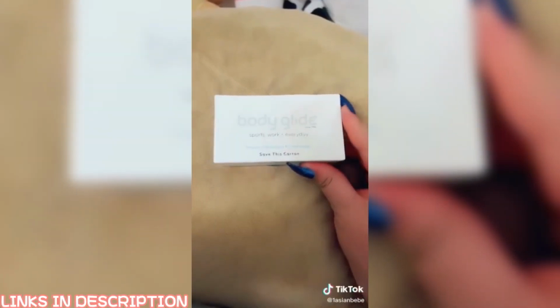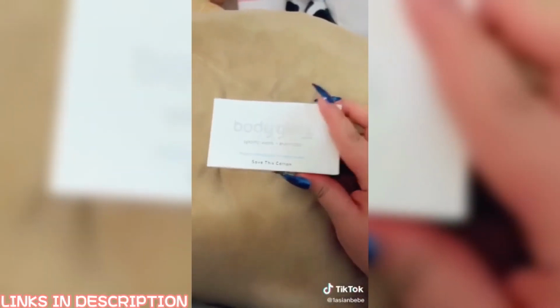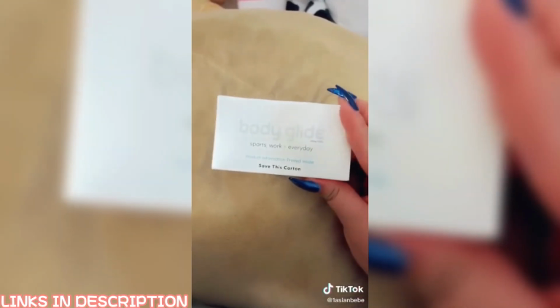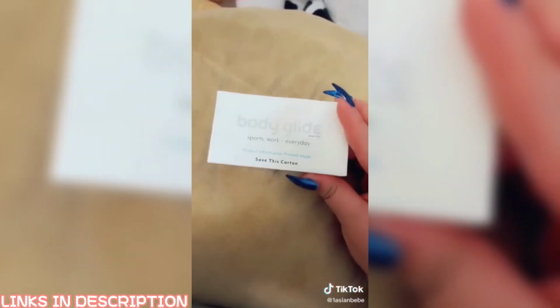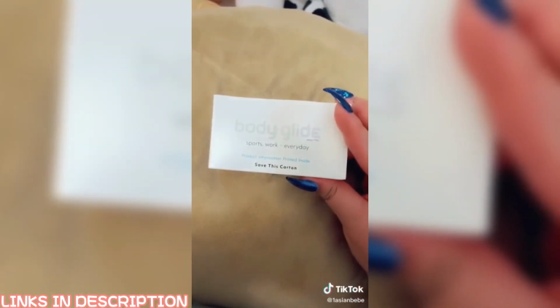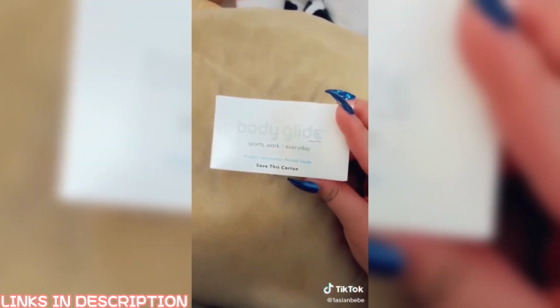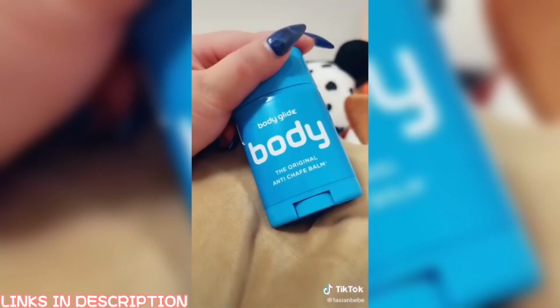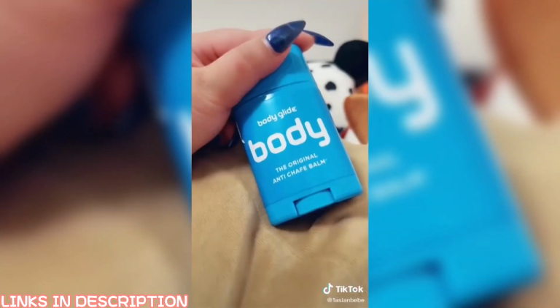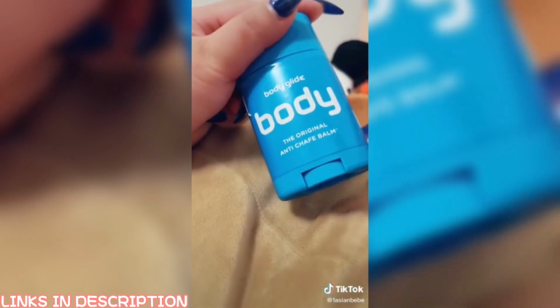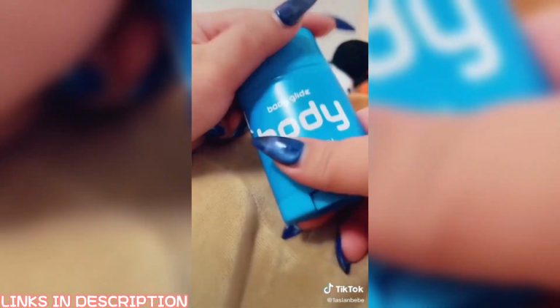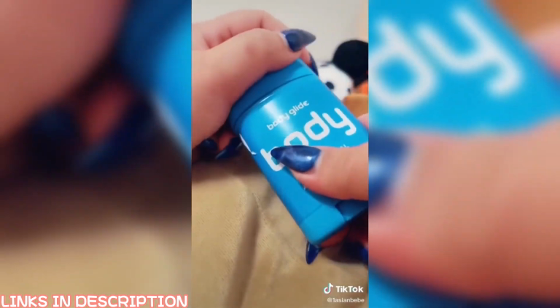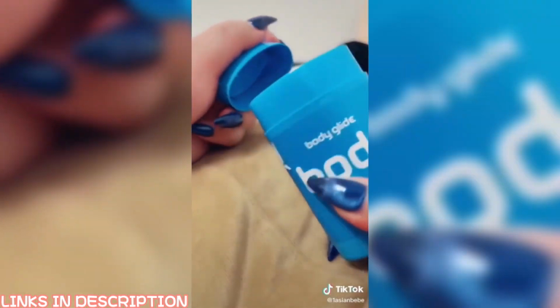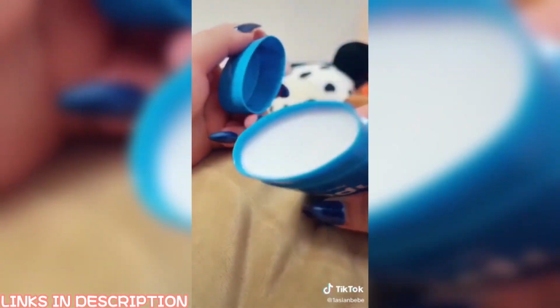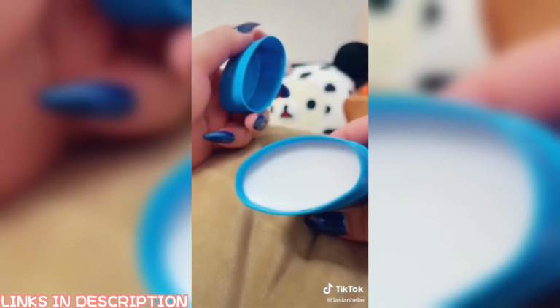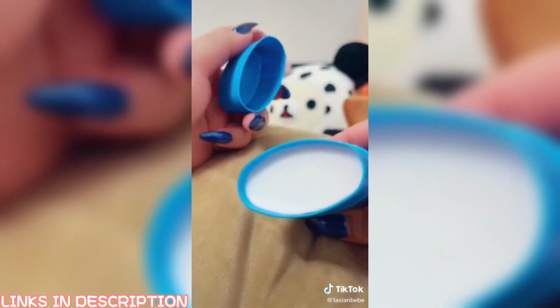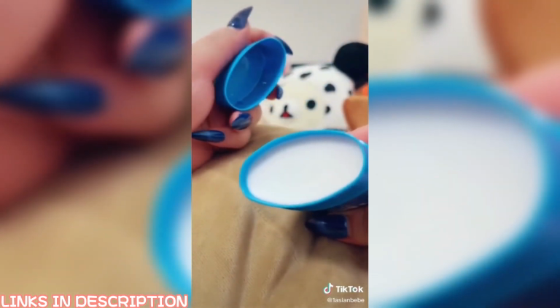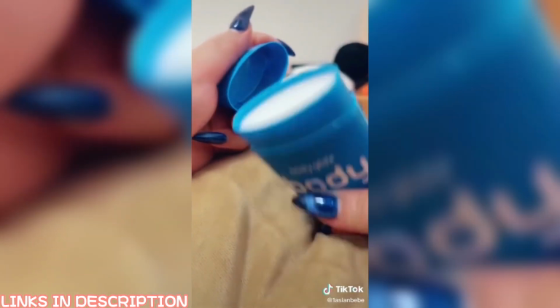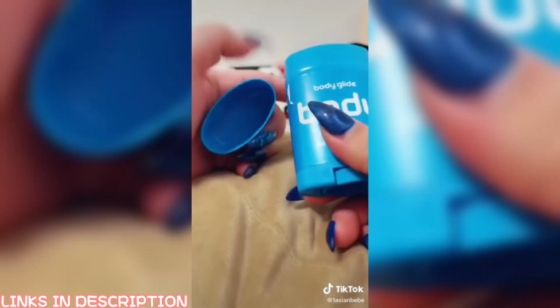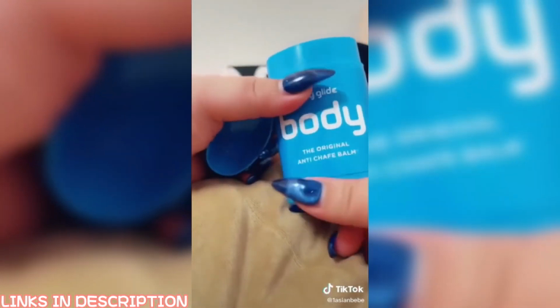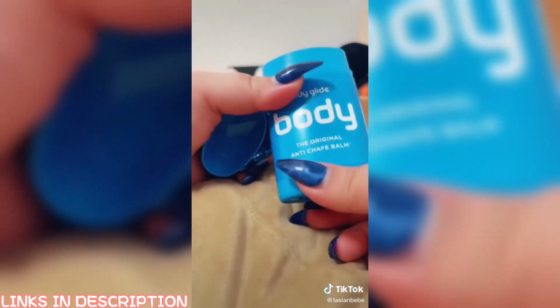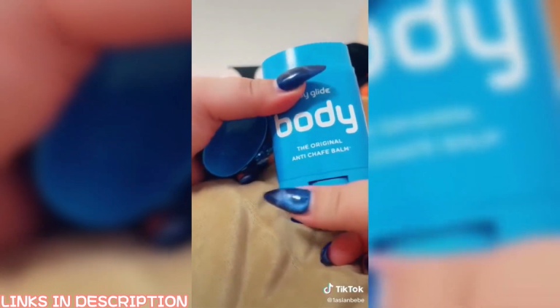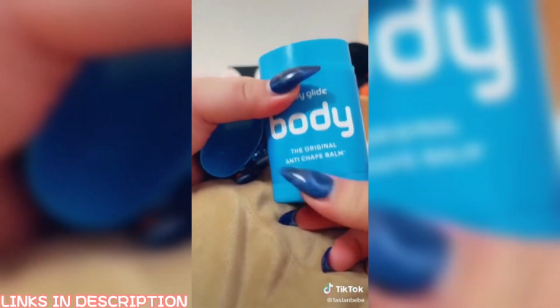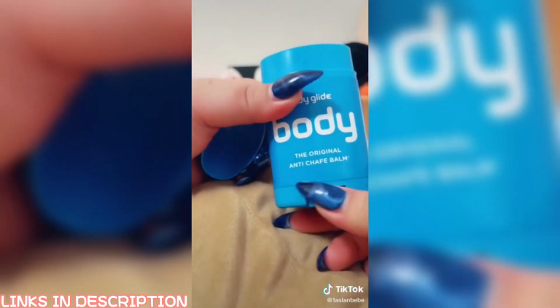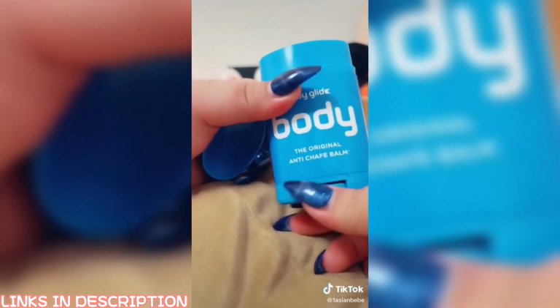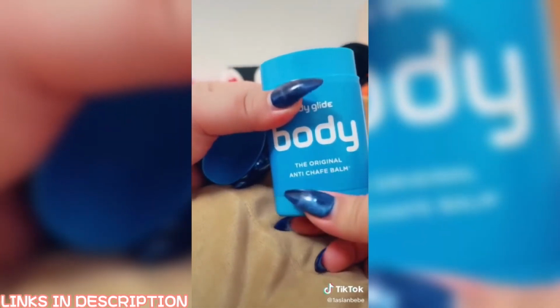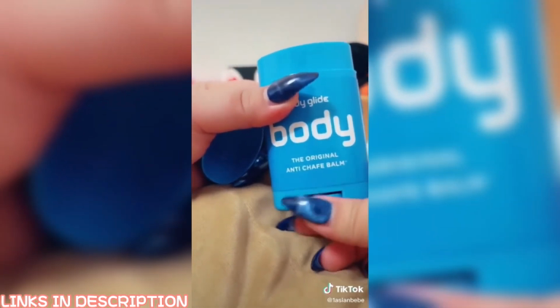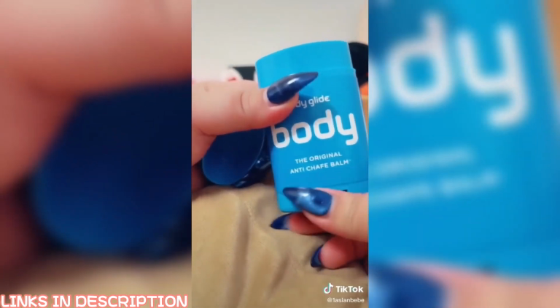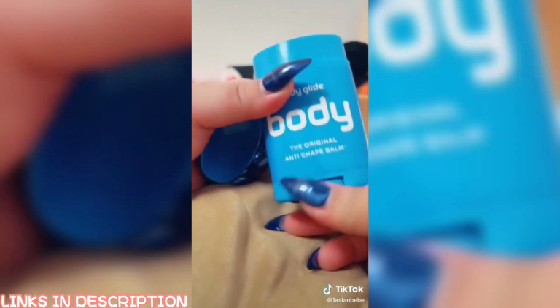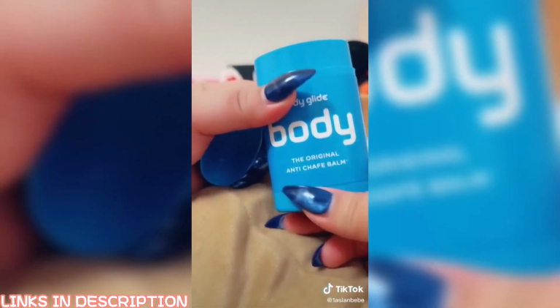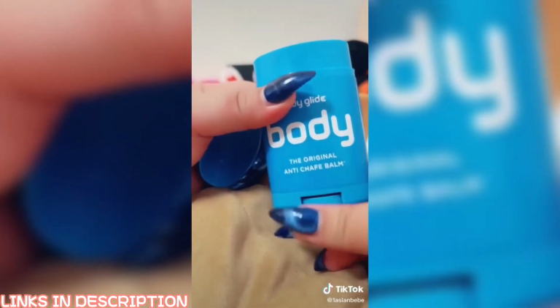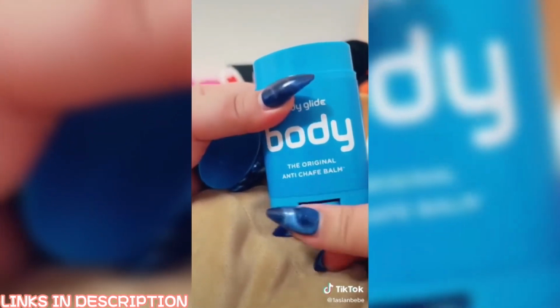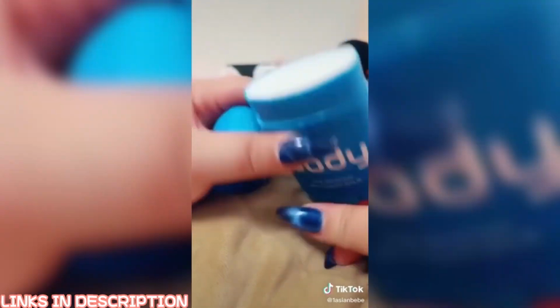Amazon summer must-have: to all my beautiful thickies, summer is the season where chafing is the absolute worst. This Body Glide is my second purchase and let me tell you, it's my bestie. It's basically a deodorant specifically used for those beautiful thighs.